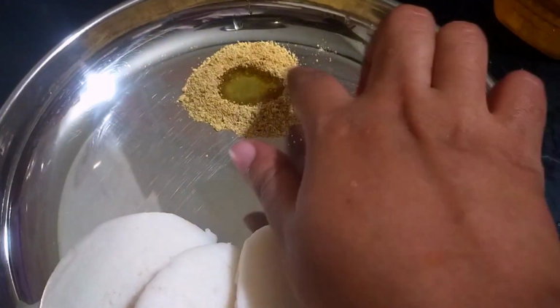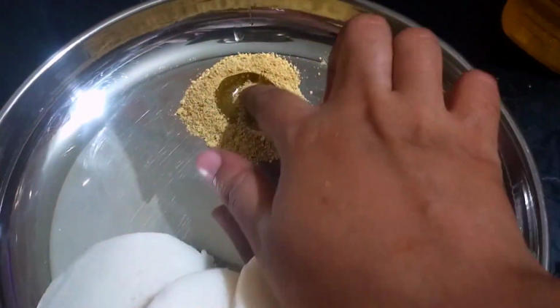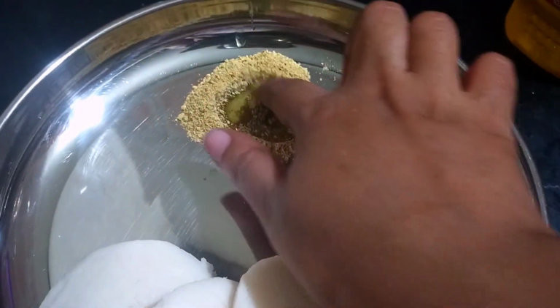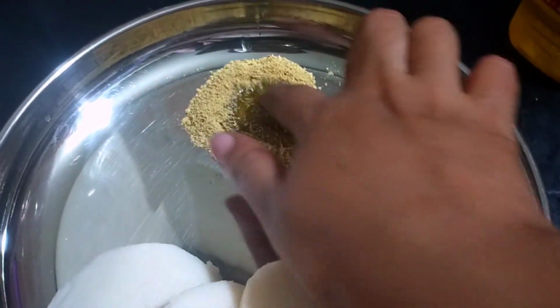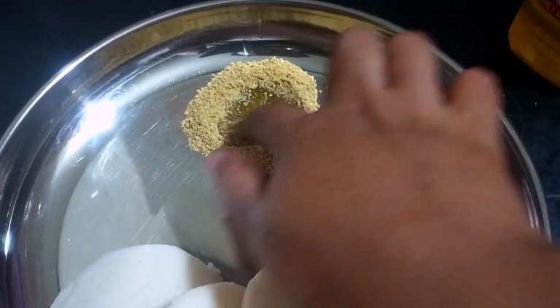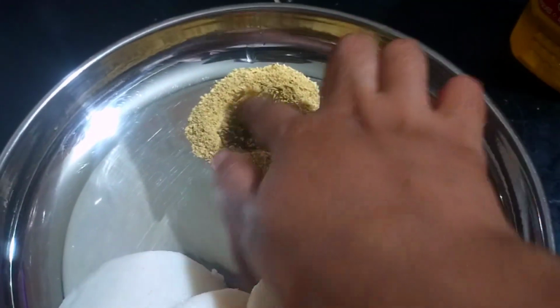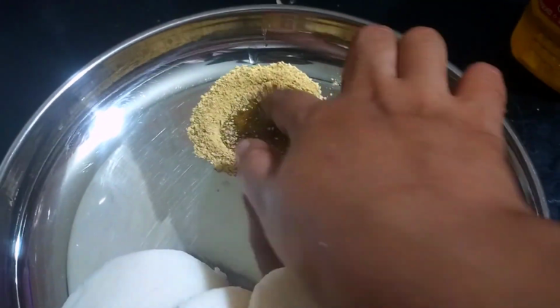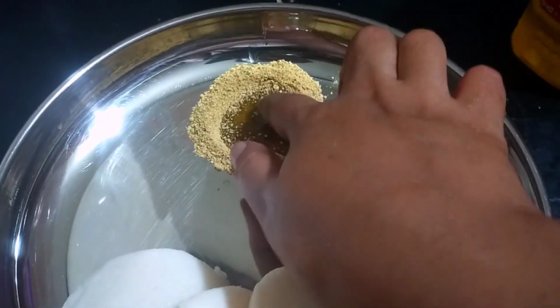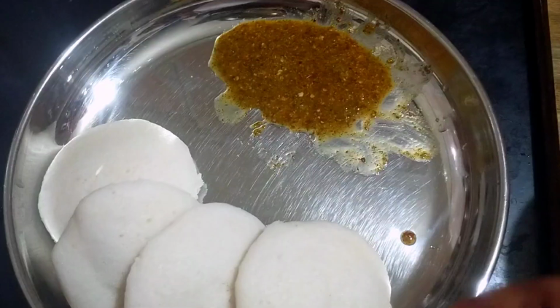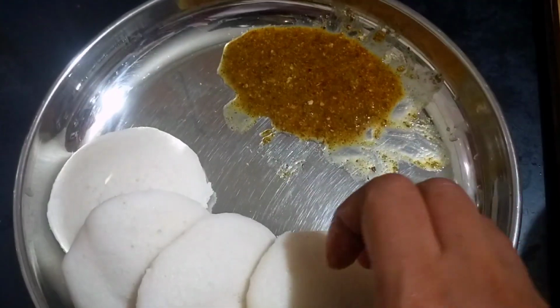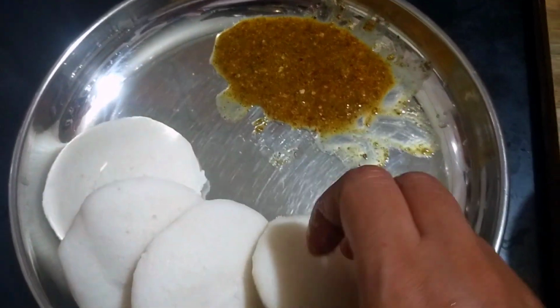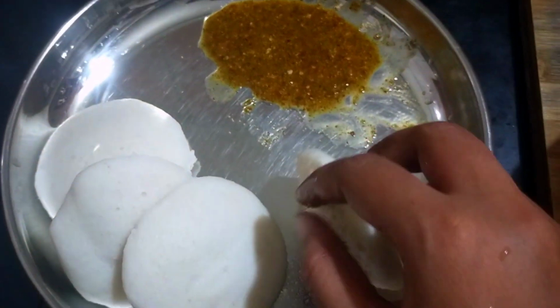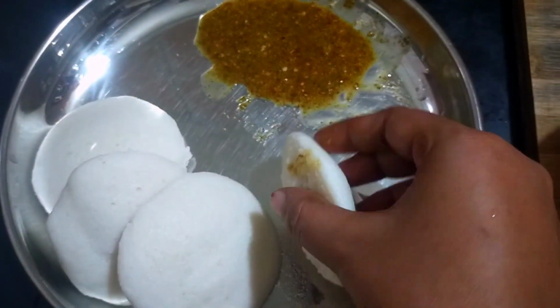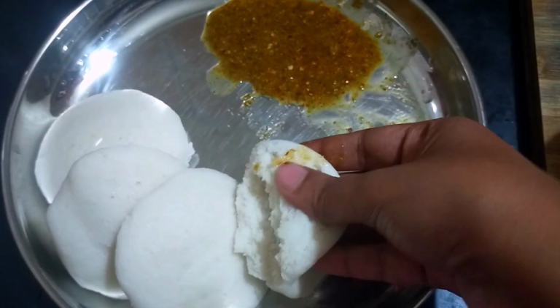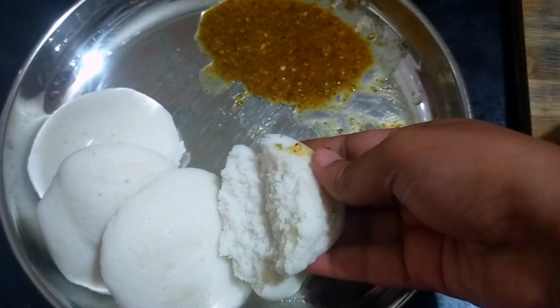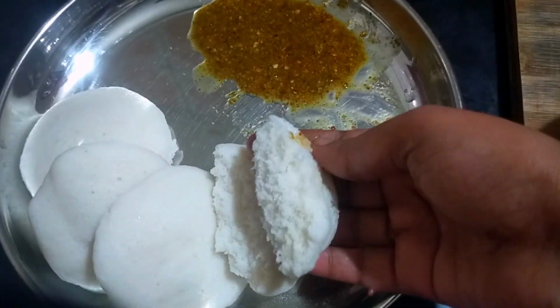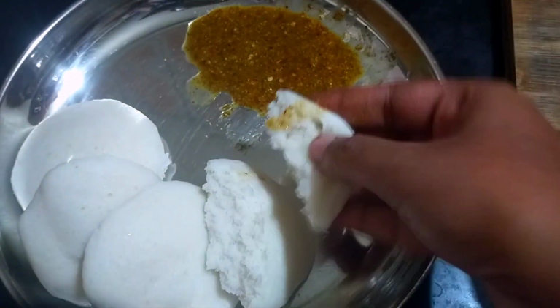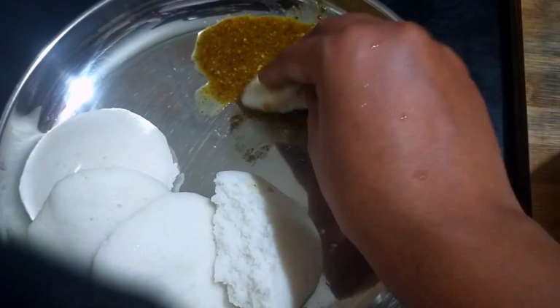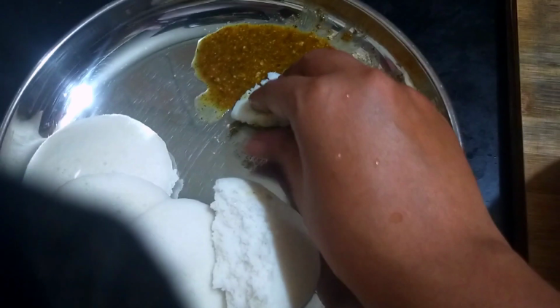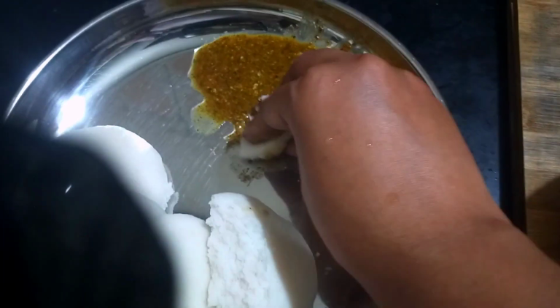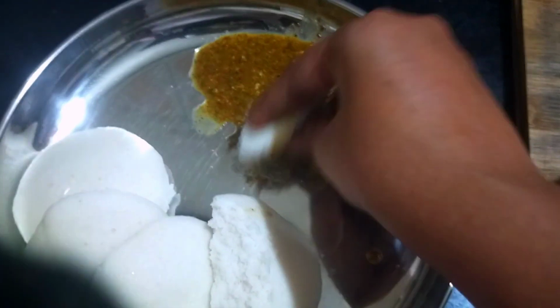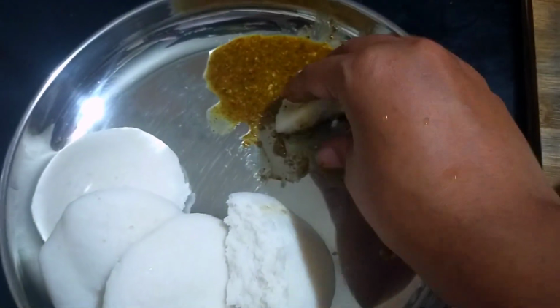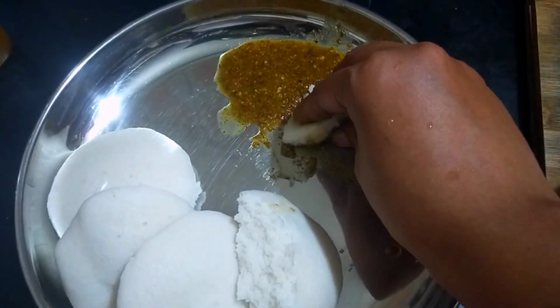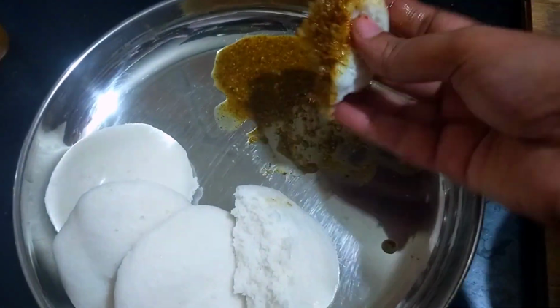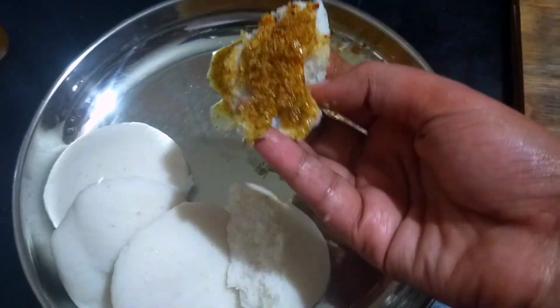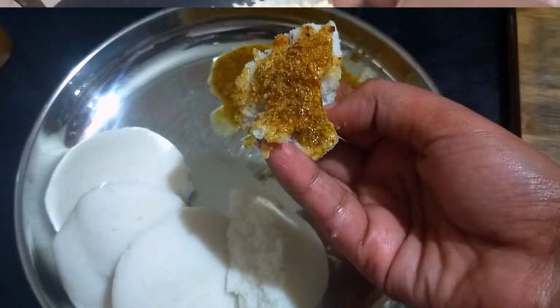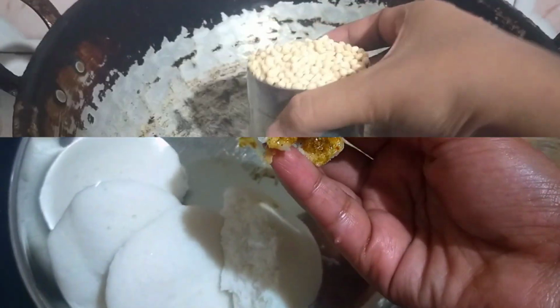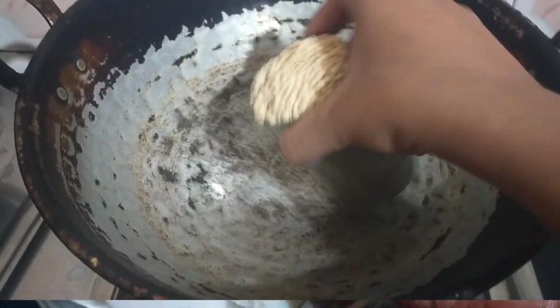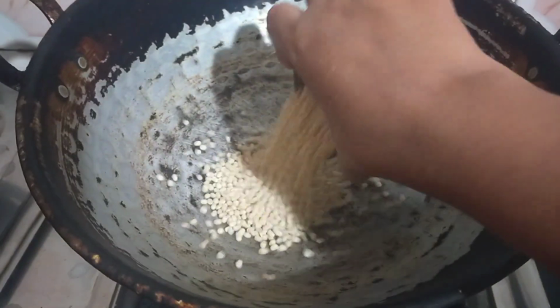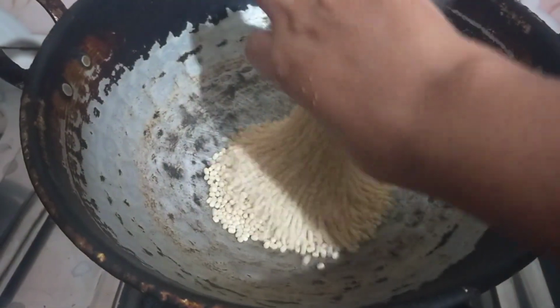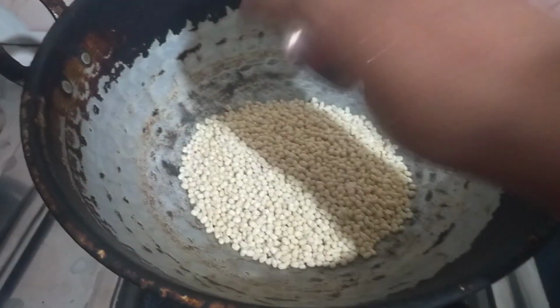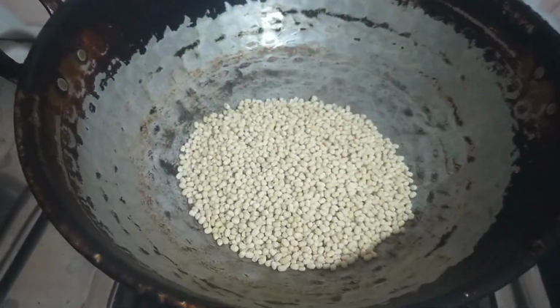Welcome to Cooking Studio Tamil. In this video, I will show you a very simple recipe. I am going to share my recipe with you.